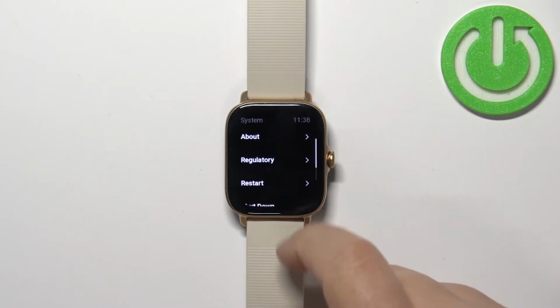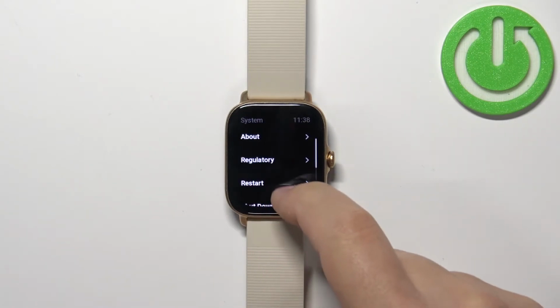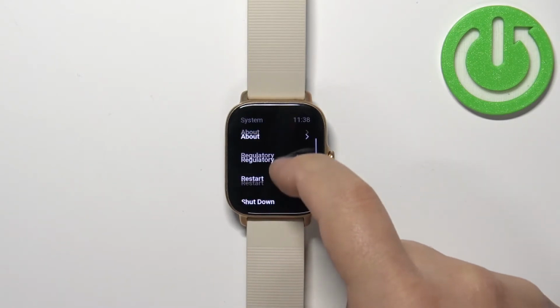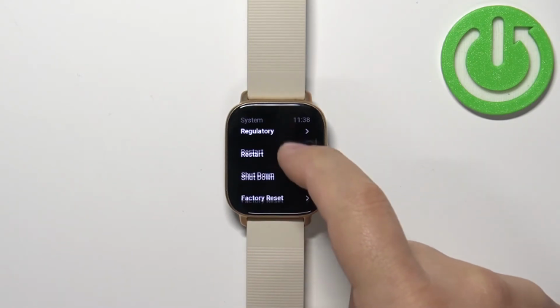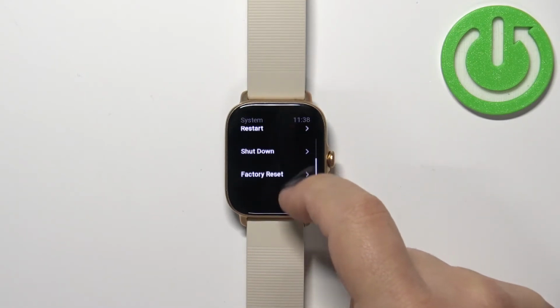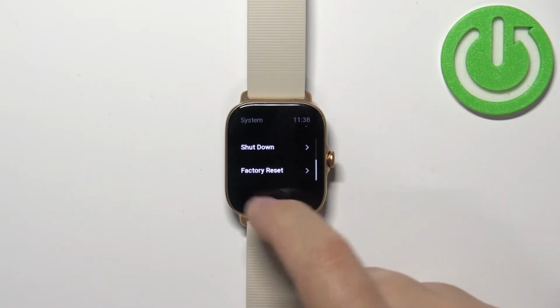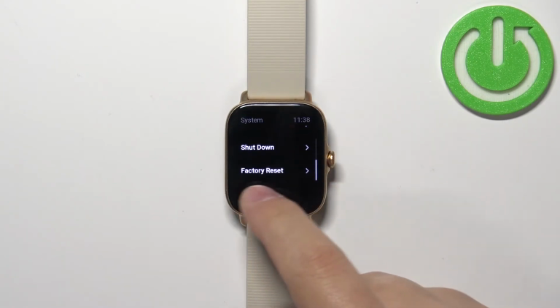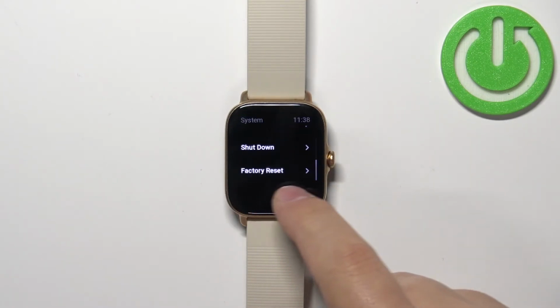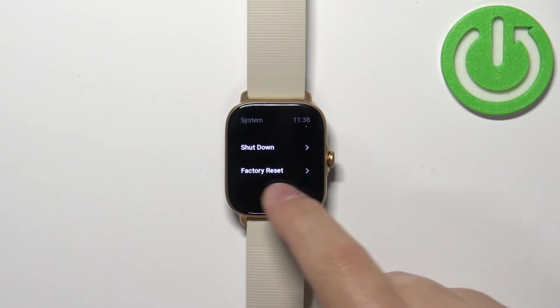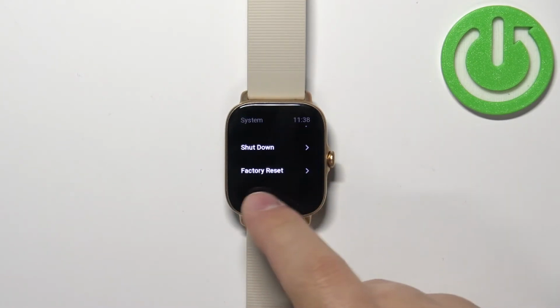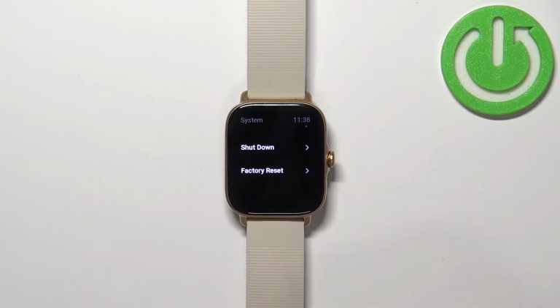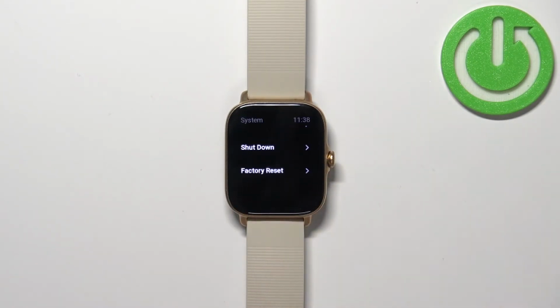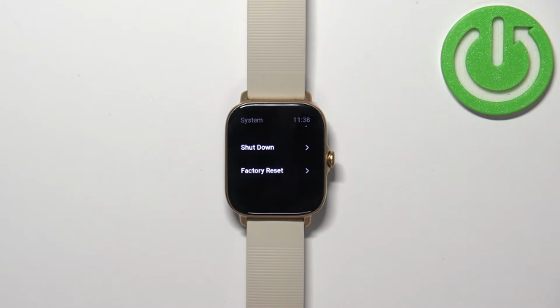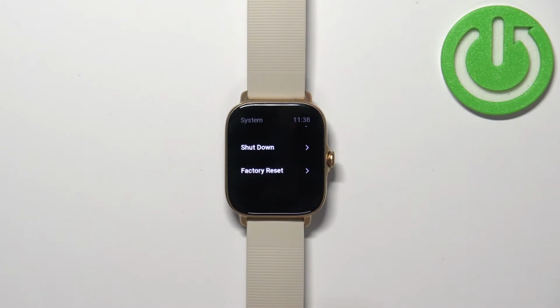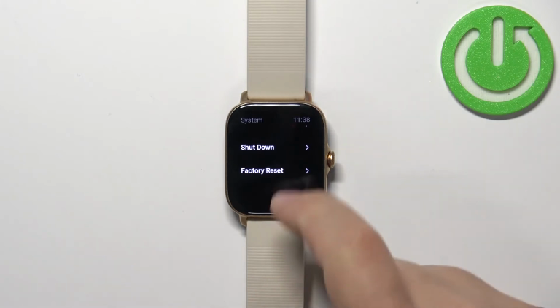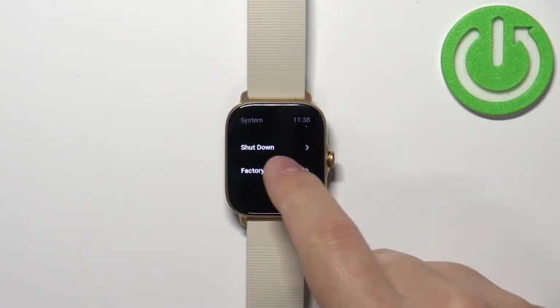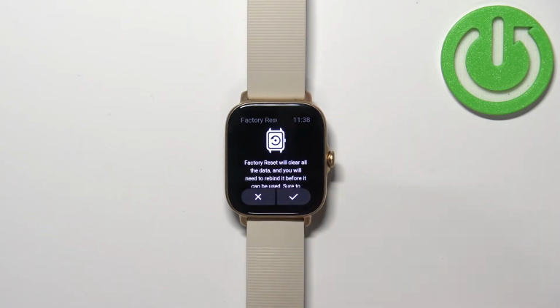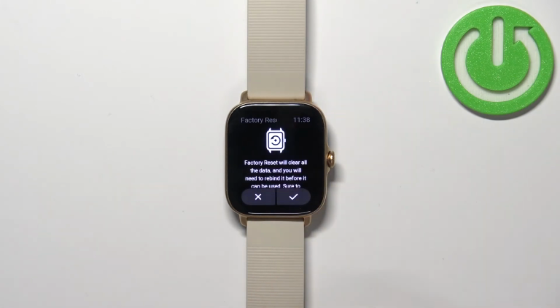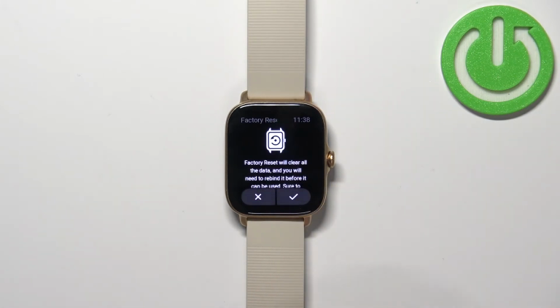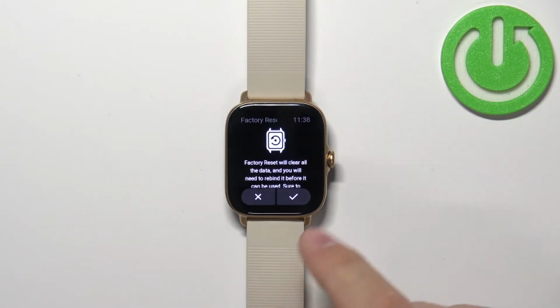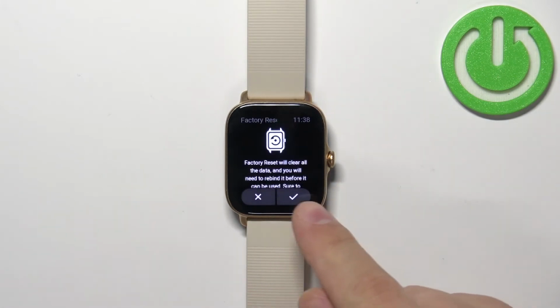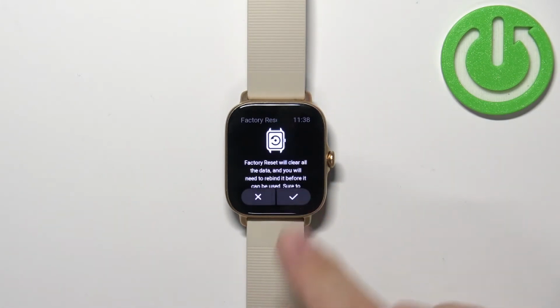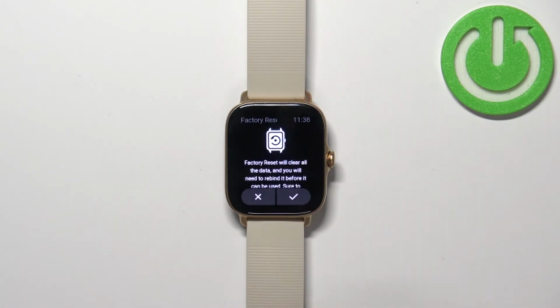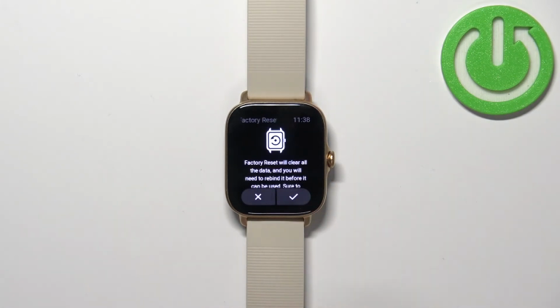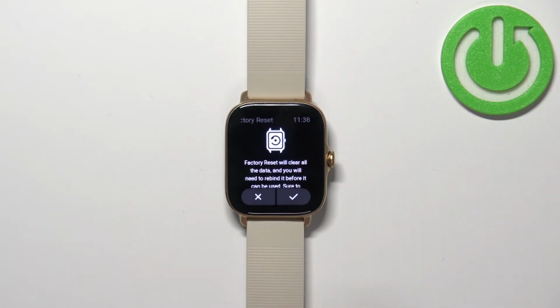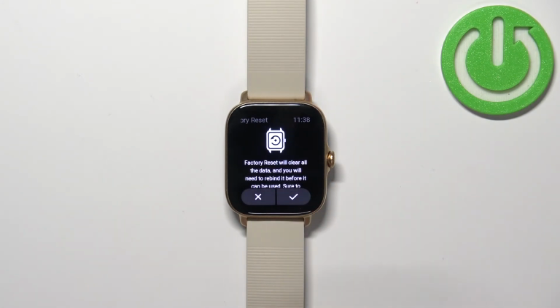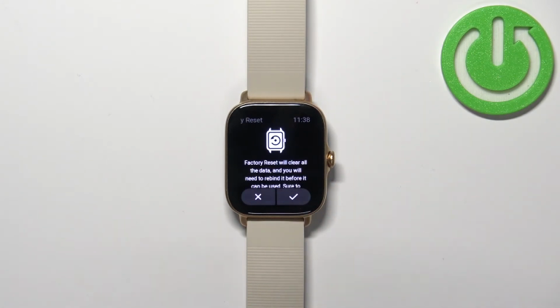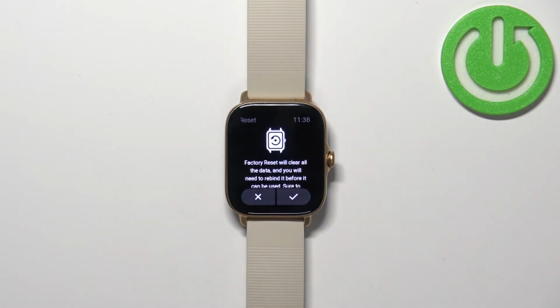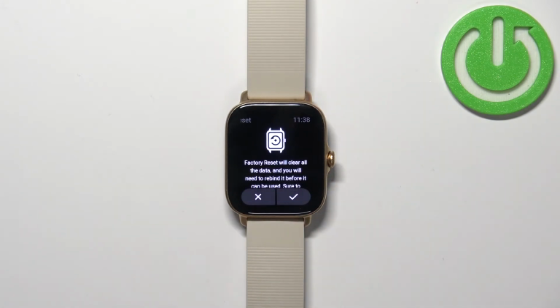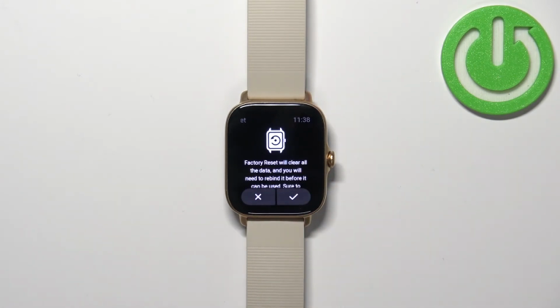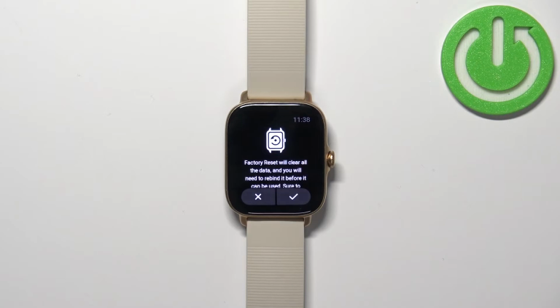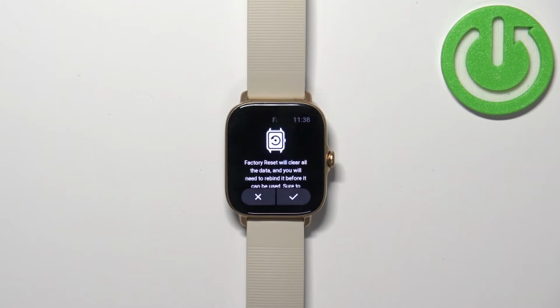Here, find the option called Factory Reset and select it. Then tap on the check mark to confirm and start the resetting process.